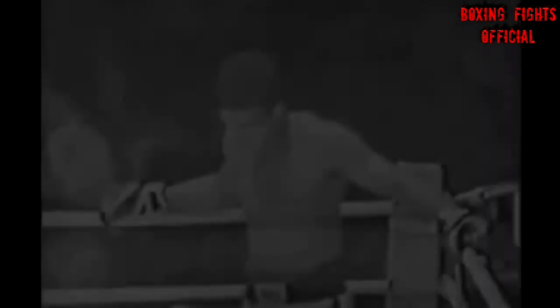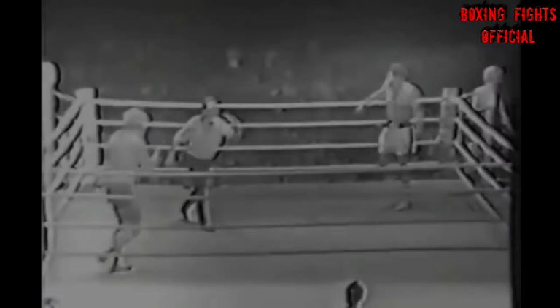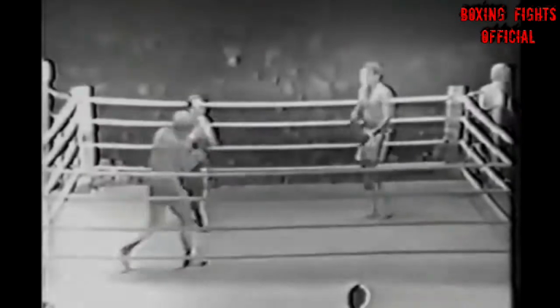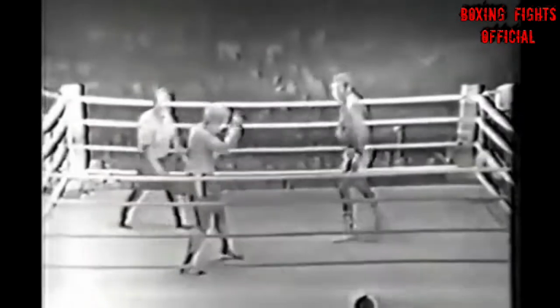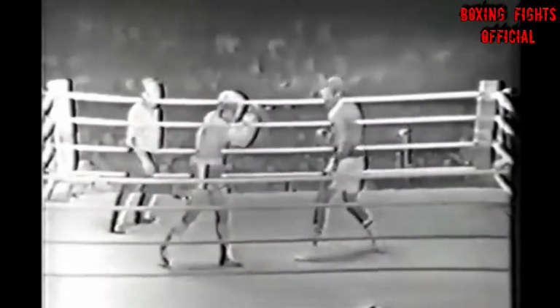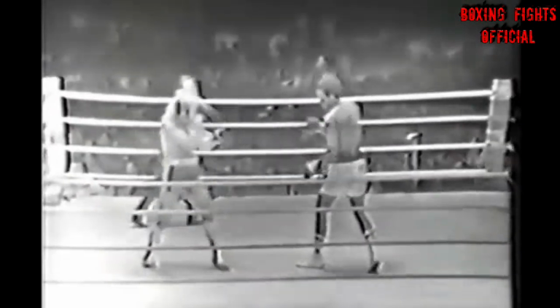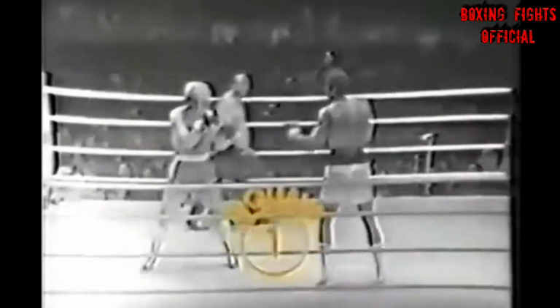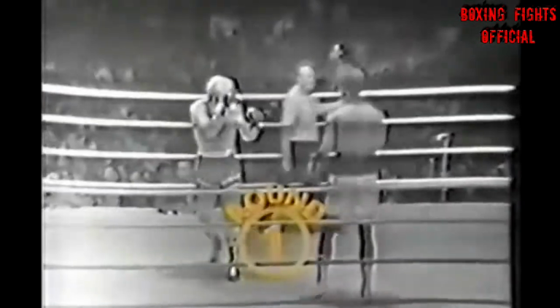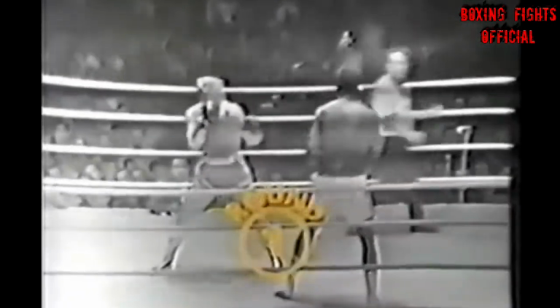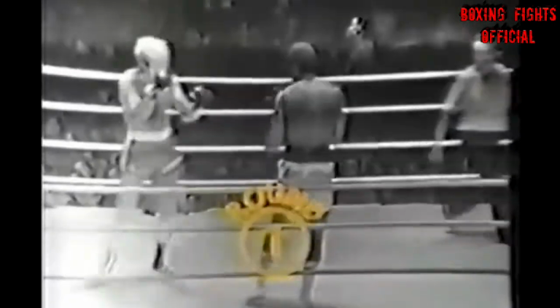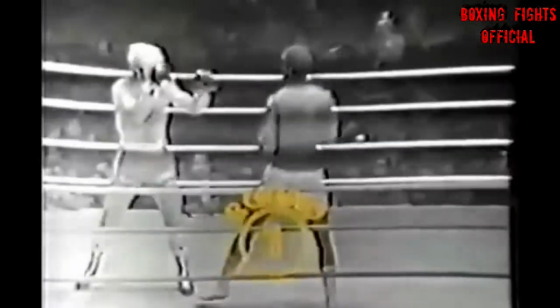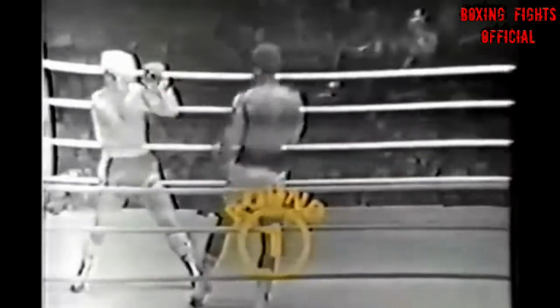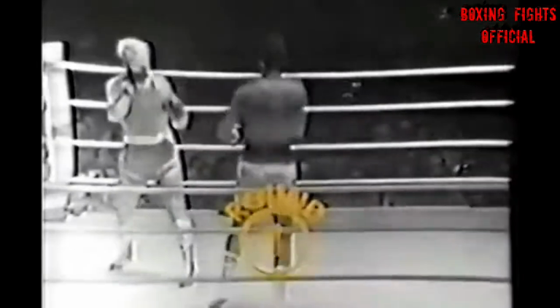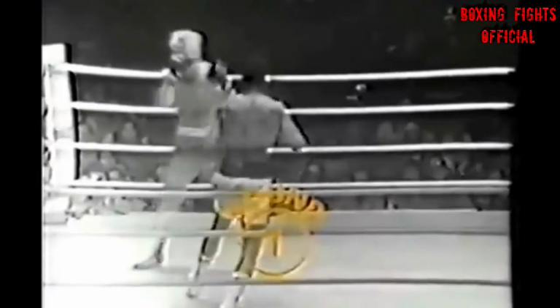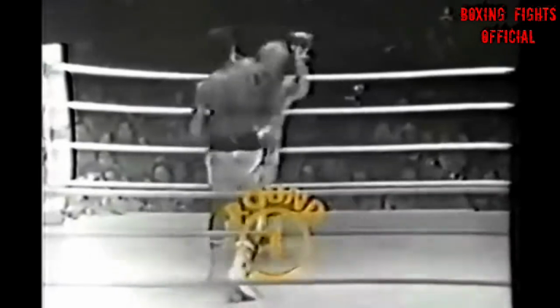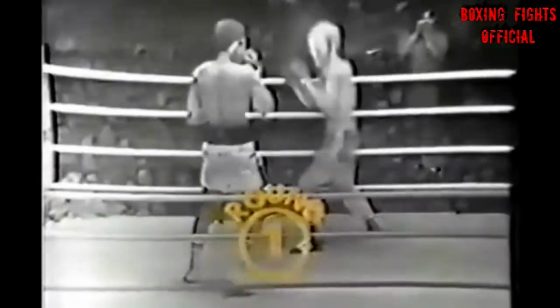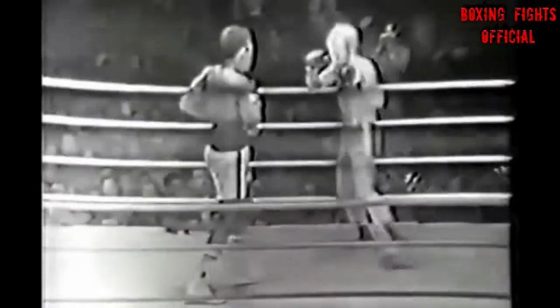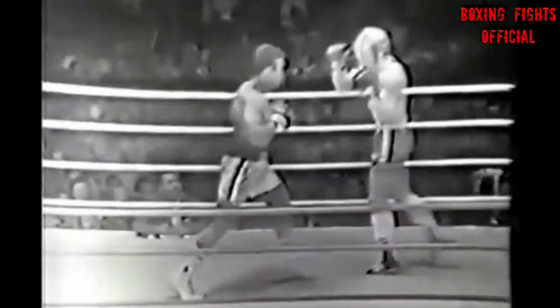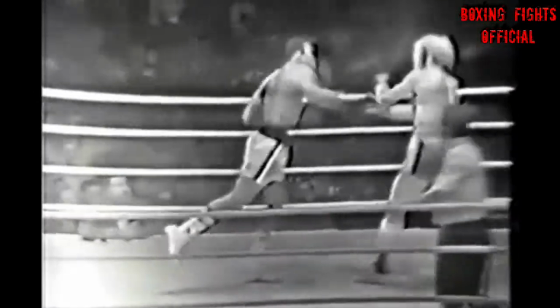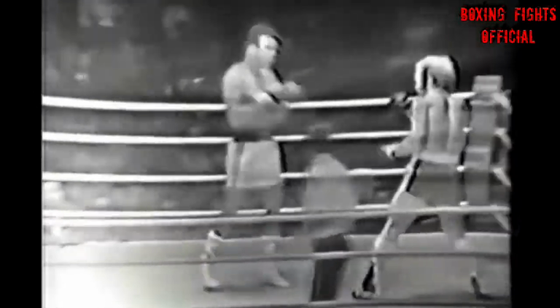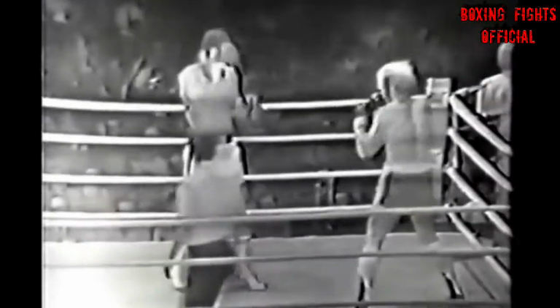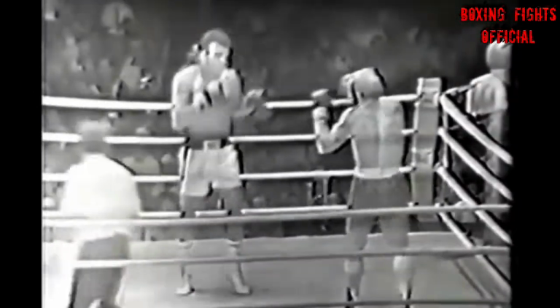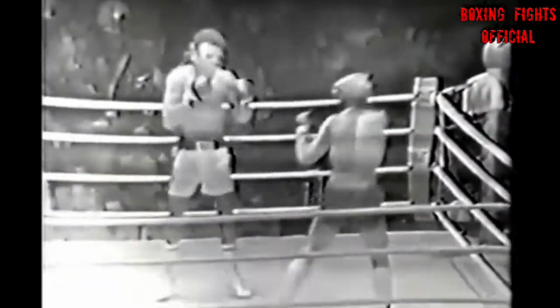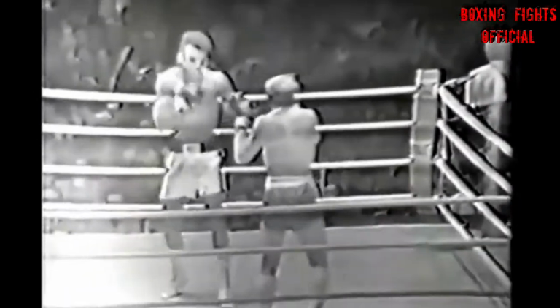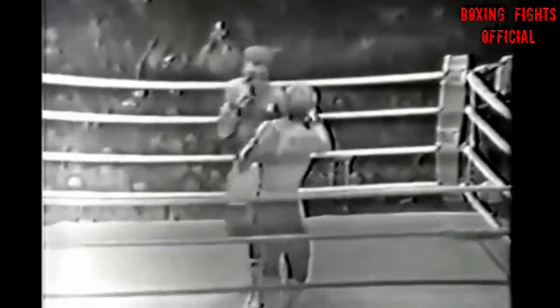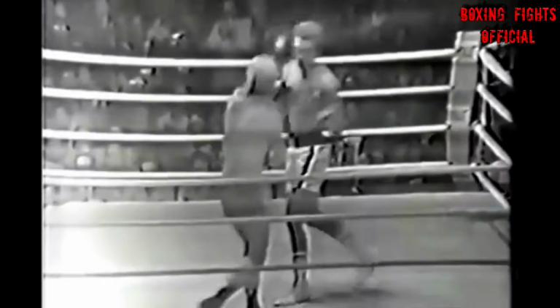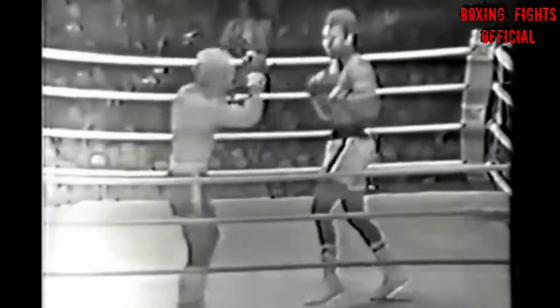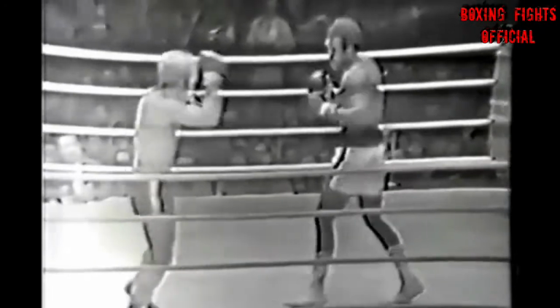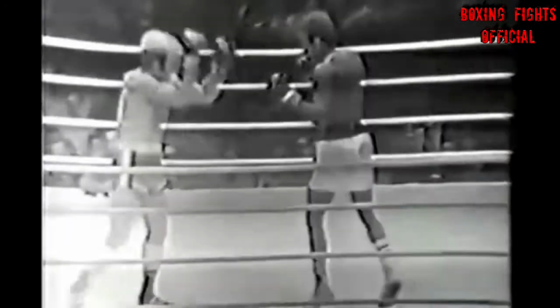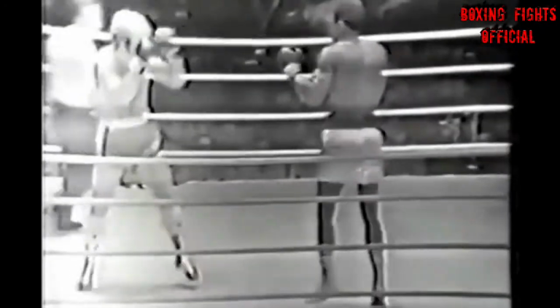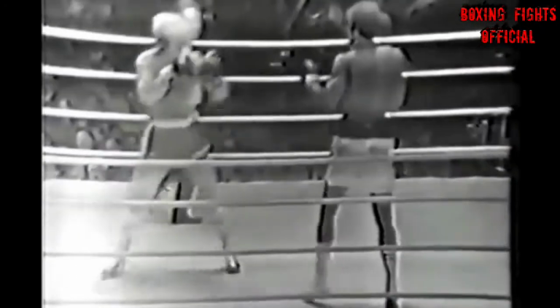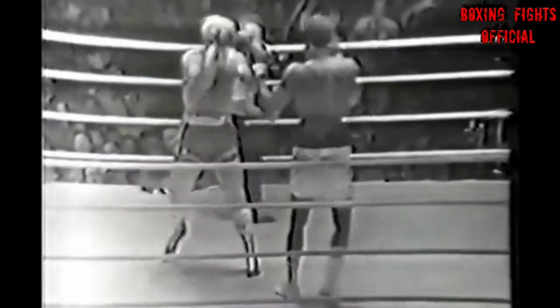Ali in the corner and the bell for round one. Note immediately the difference in the sizes of the two men — Ali with an enormous edge in reach. Ali at 217 and a half, Lubbers of the Netherlands at 194.